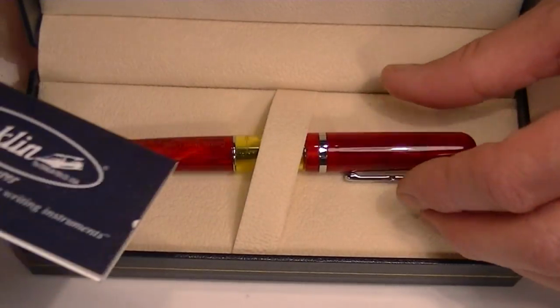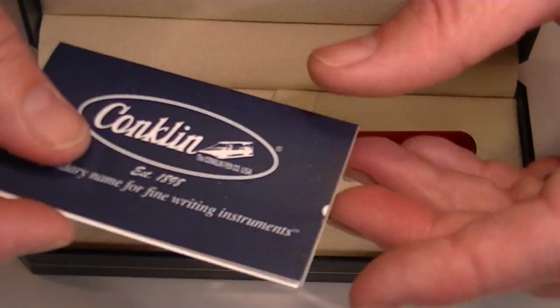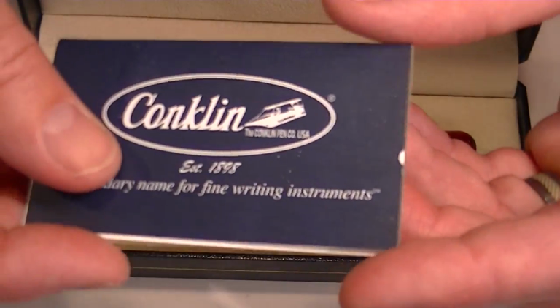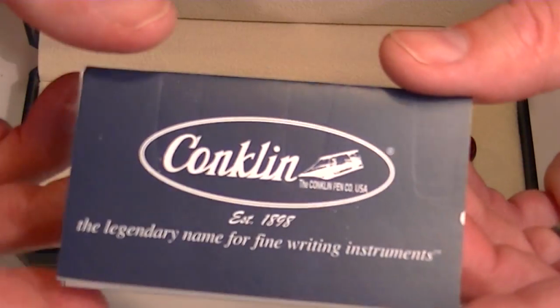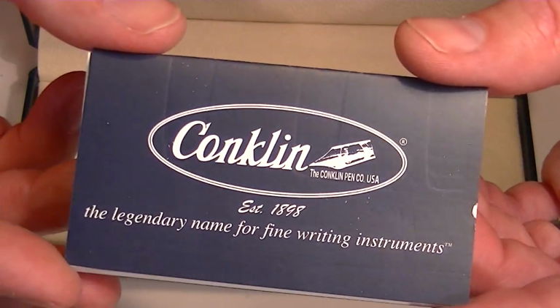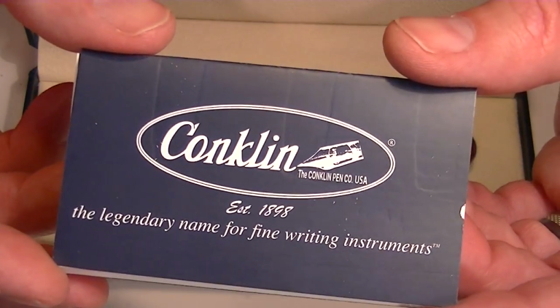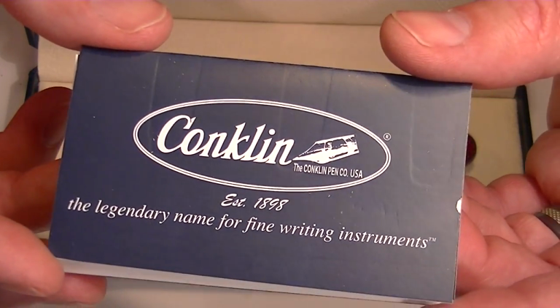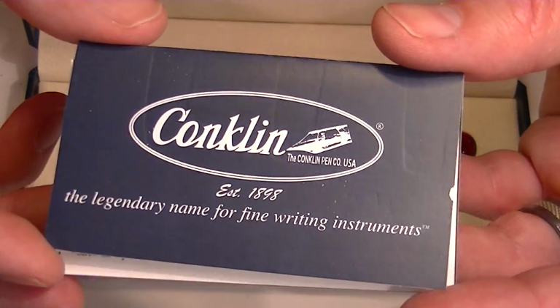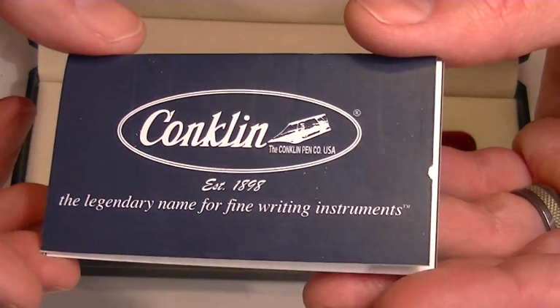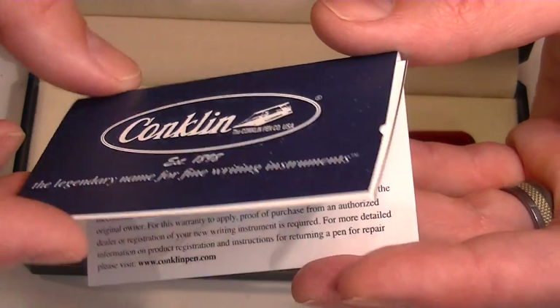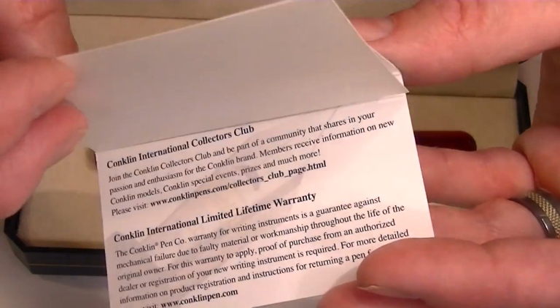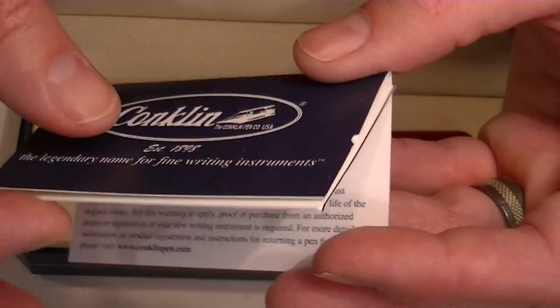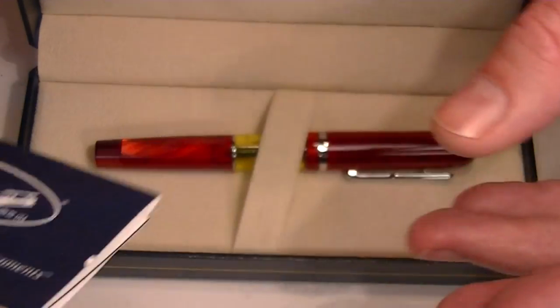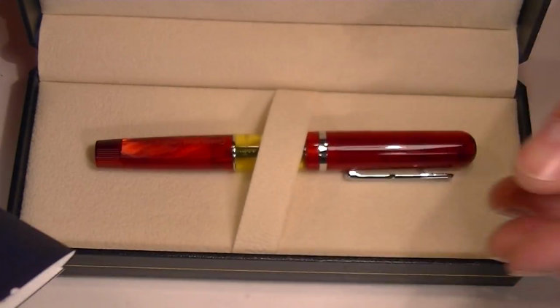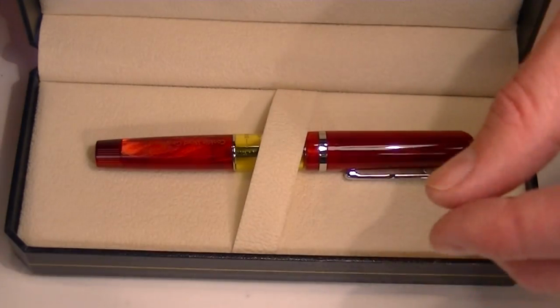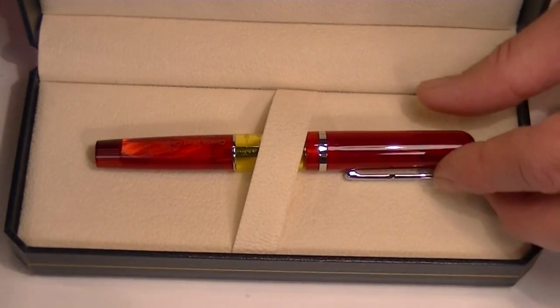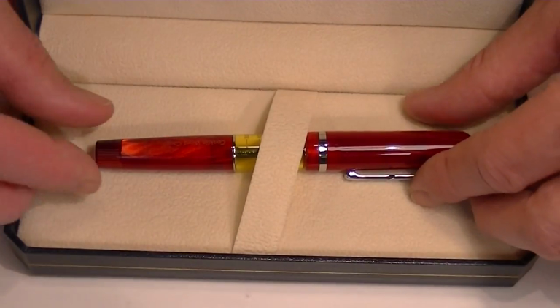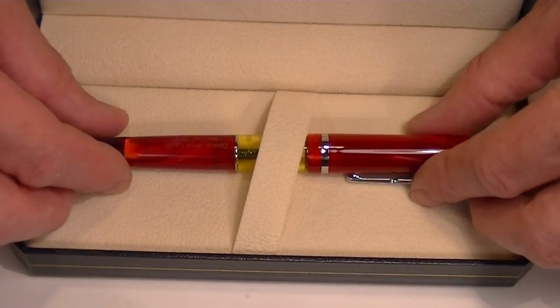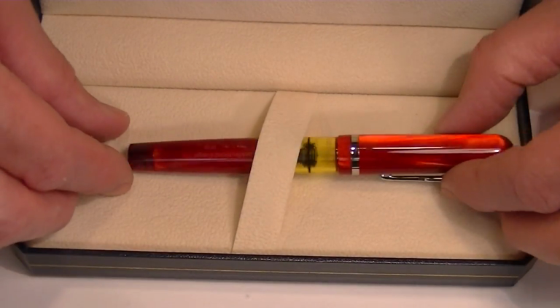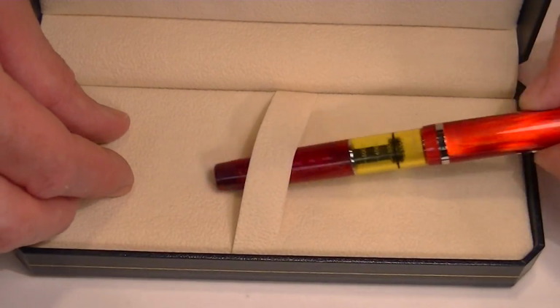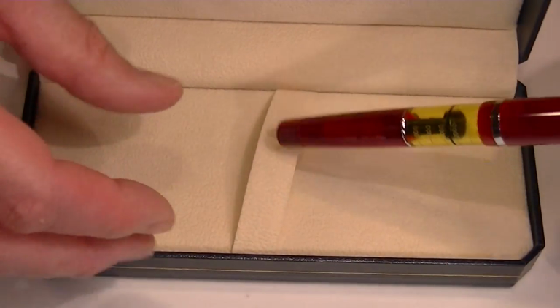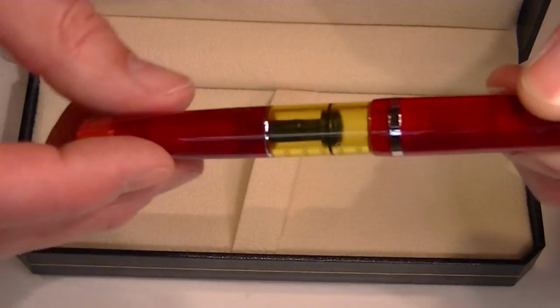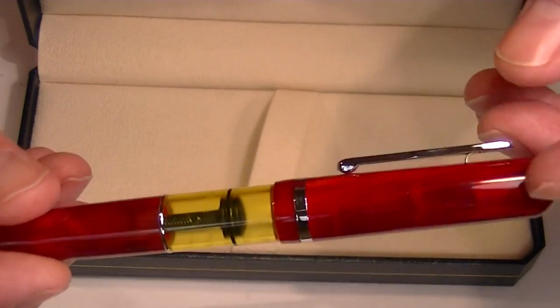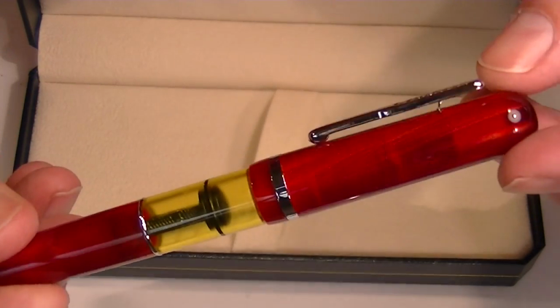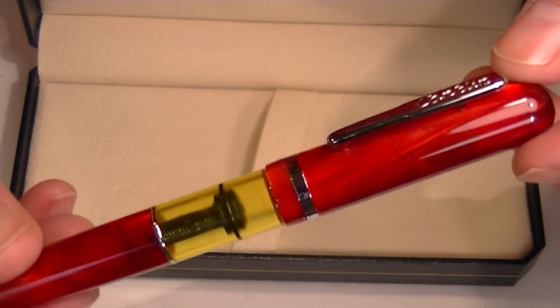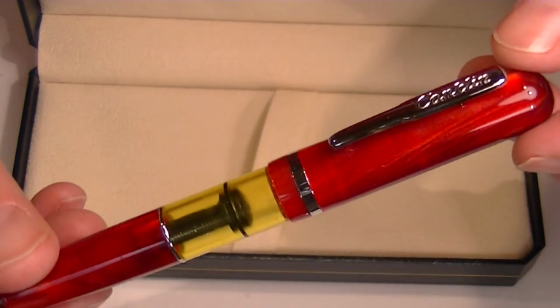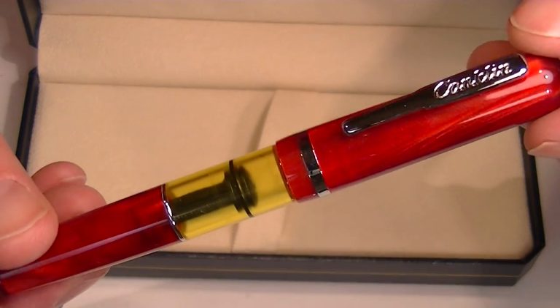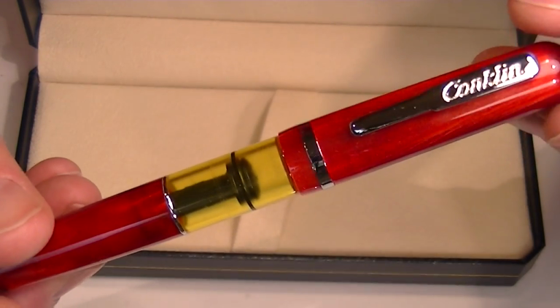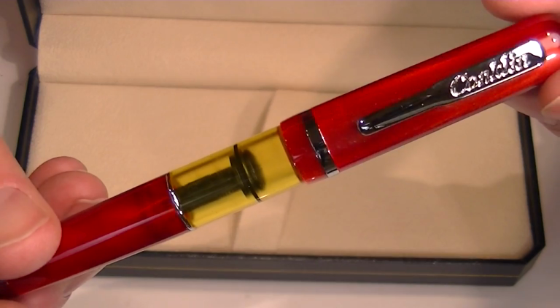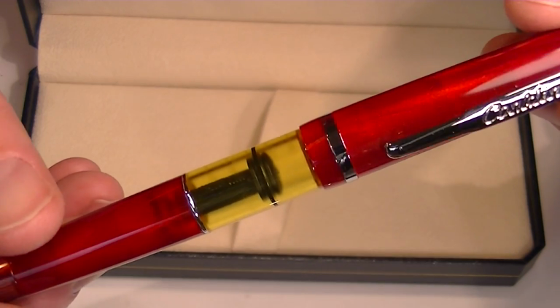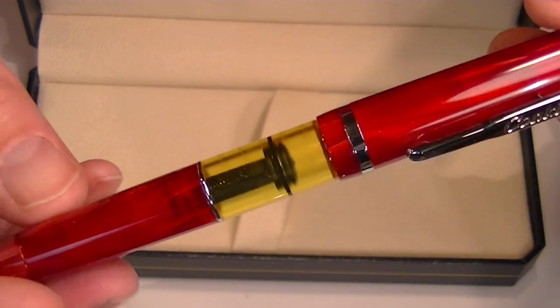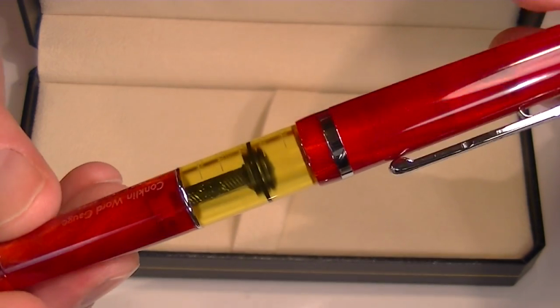Included with the Conklin Word Gauge is information about the pen, warranty, use and care guide, that kind of stuff. And then of course we have the Conklin Word Gauge Fountain Pen.